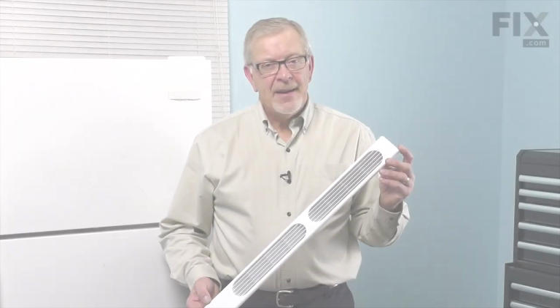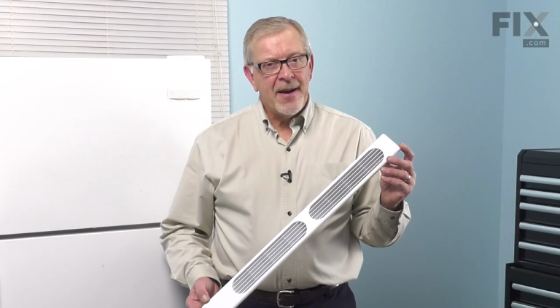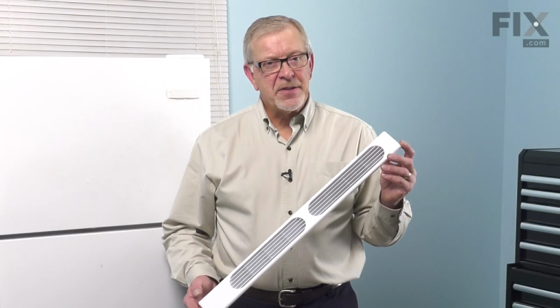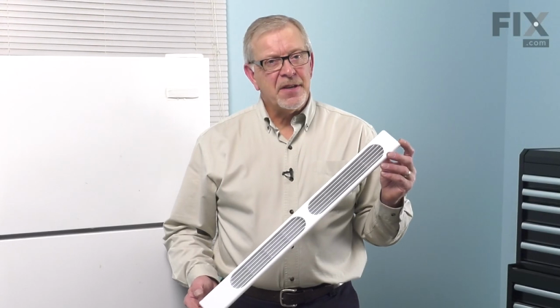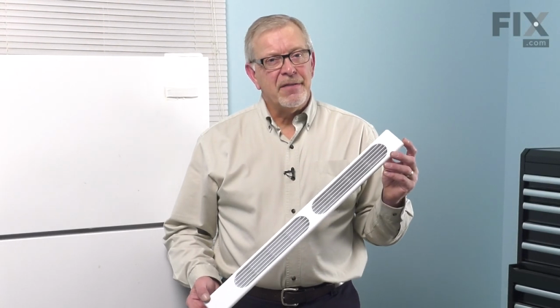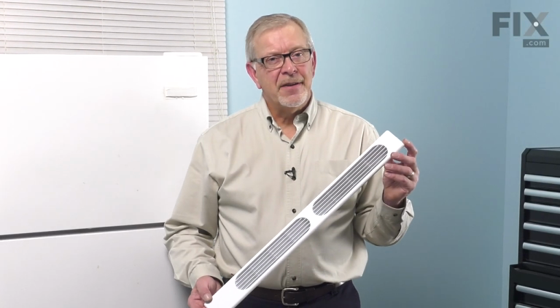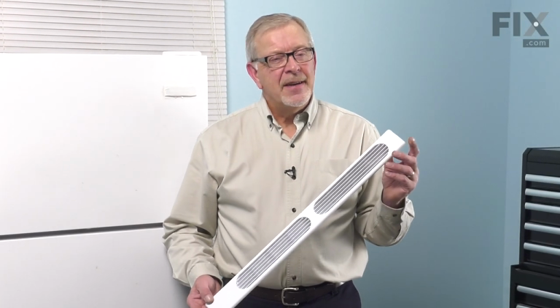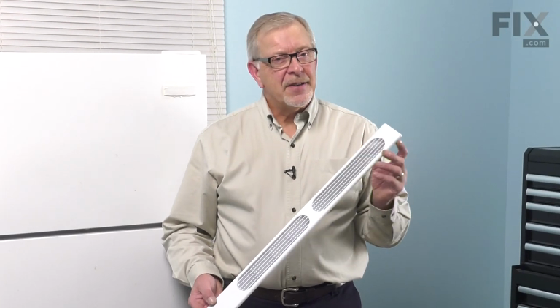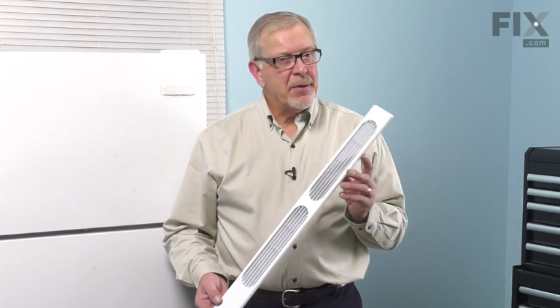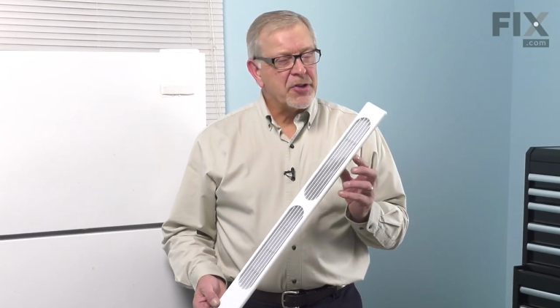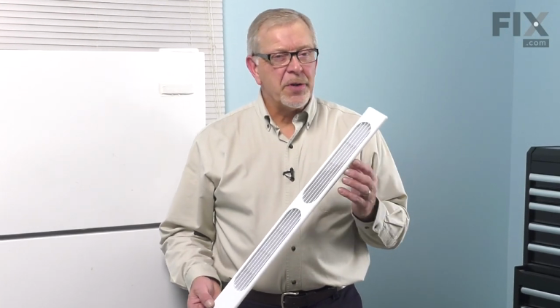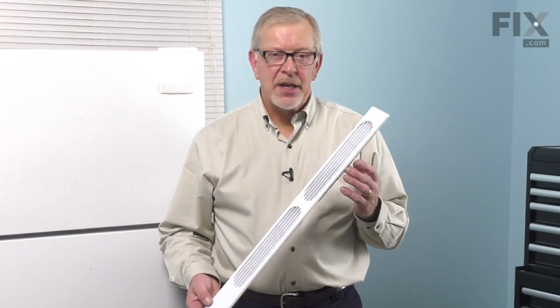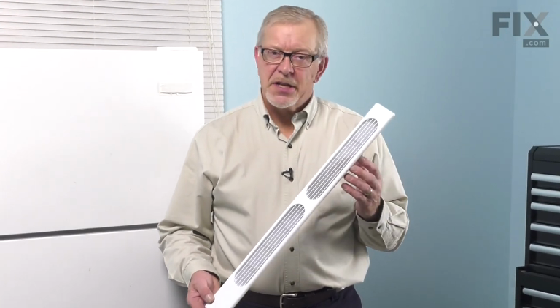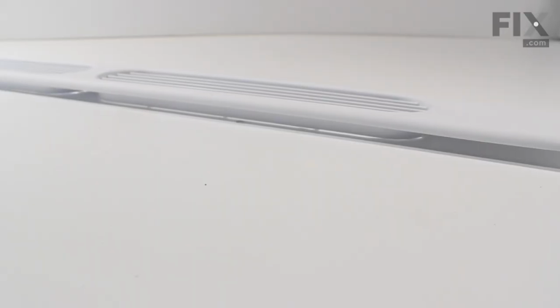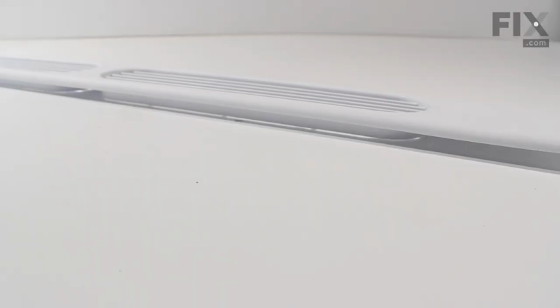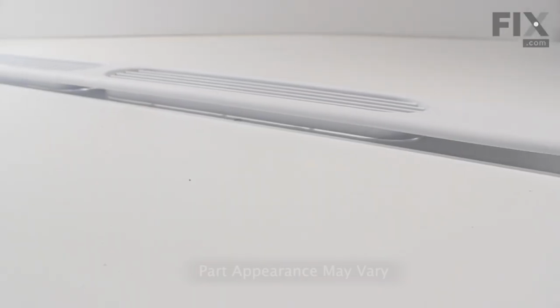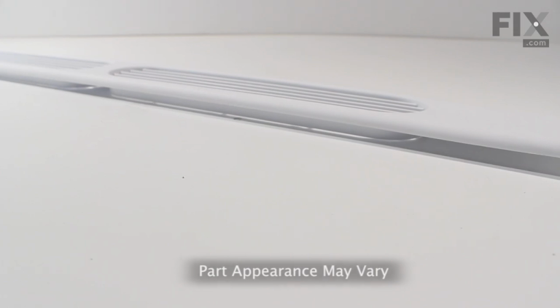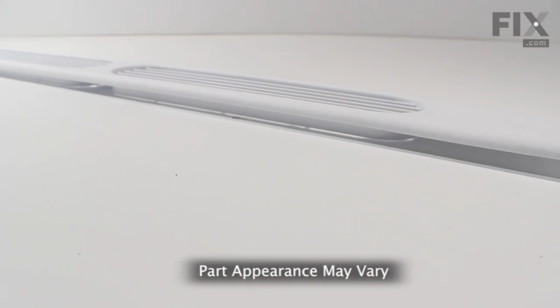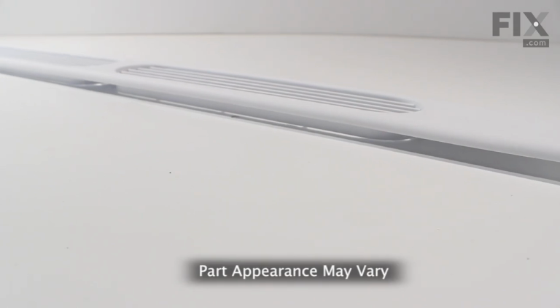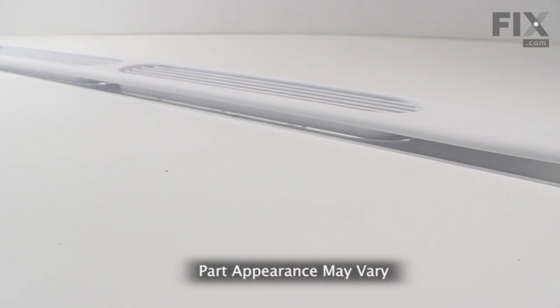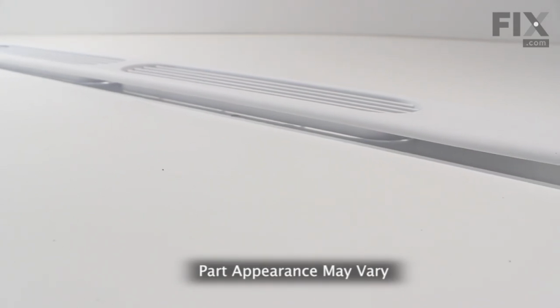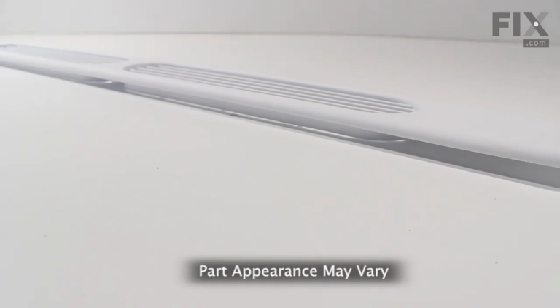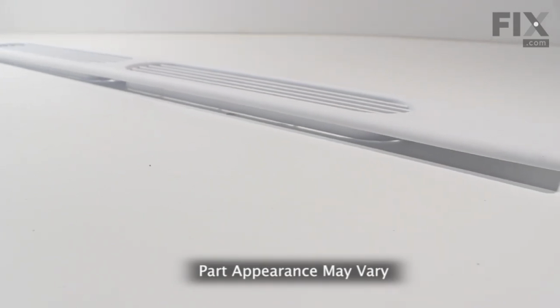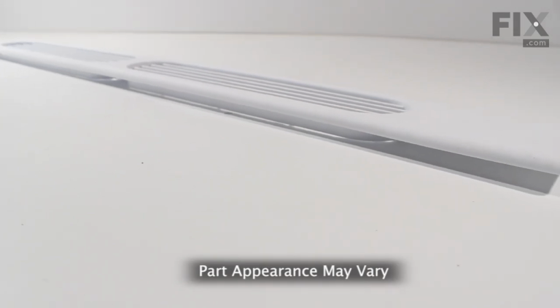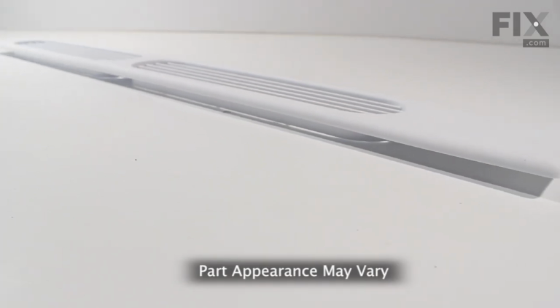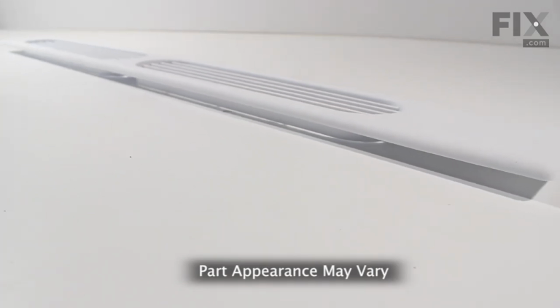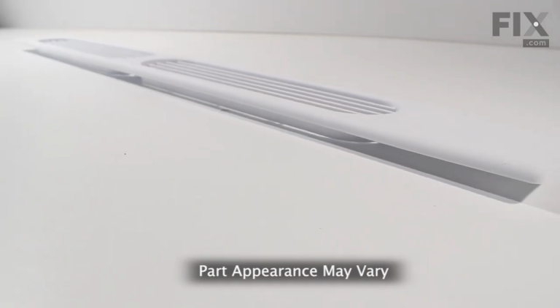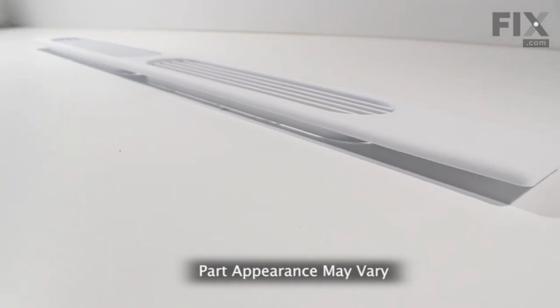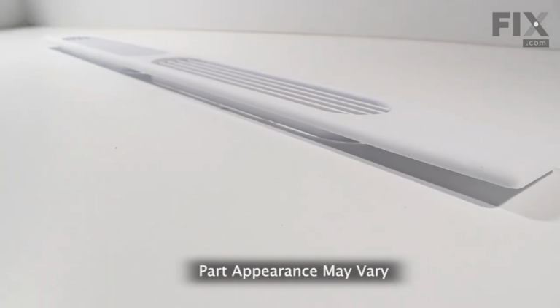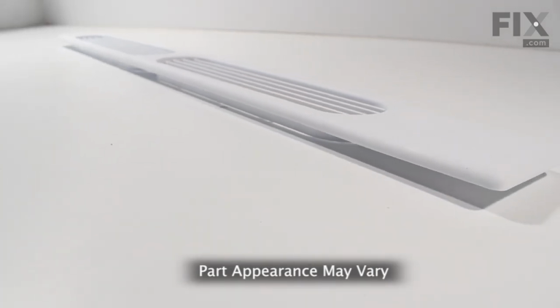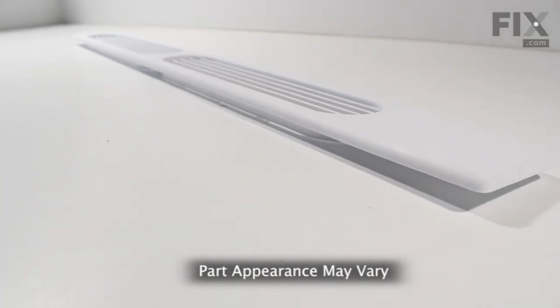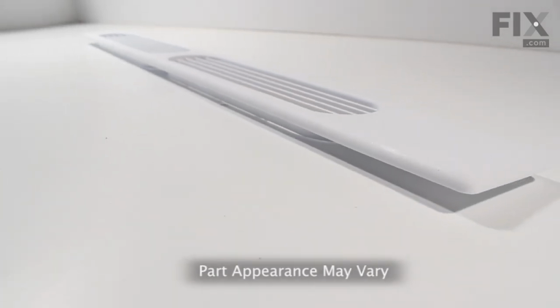Hi, it's Steve. Today we'd like to show you how to change the kick plate on your refrigerator. It's a really easy job. Let me show you how we do it.